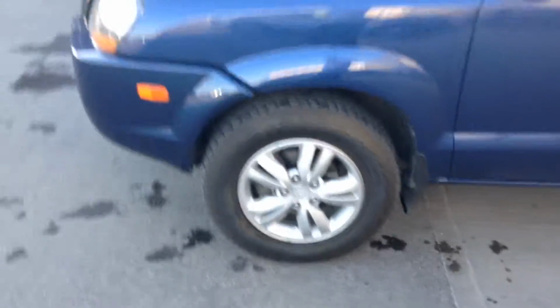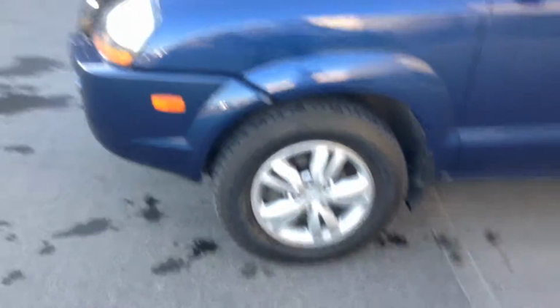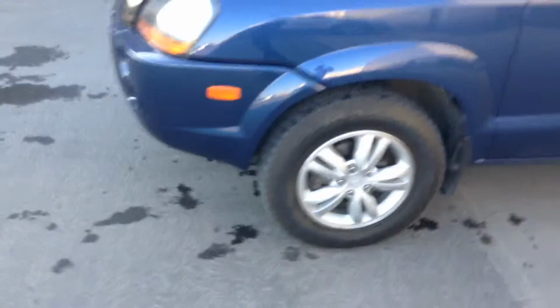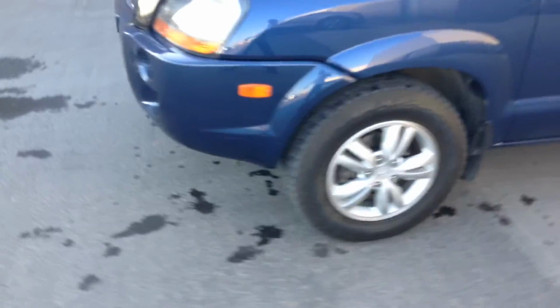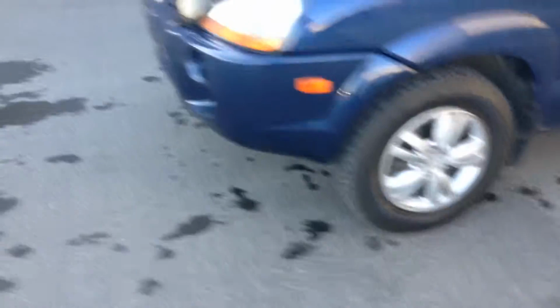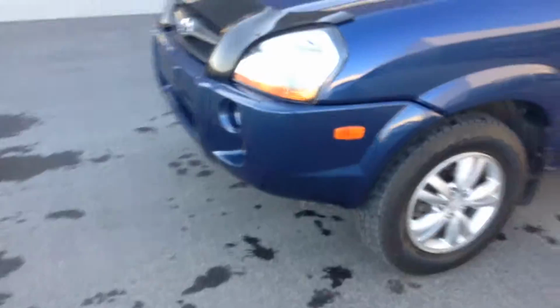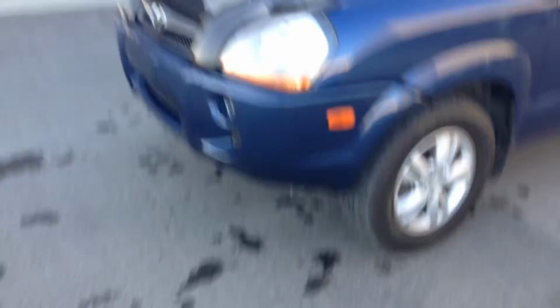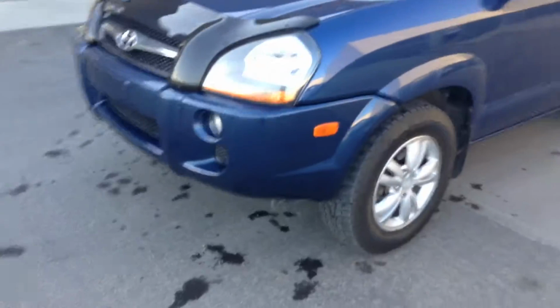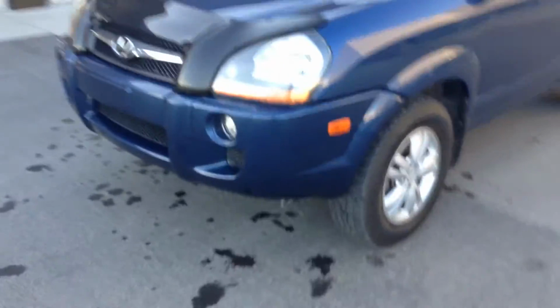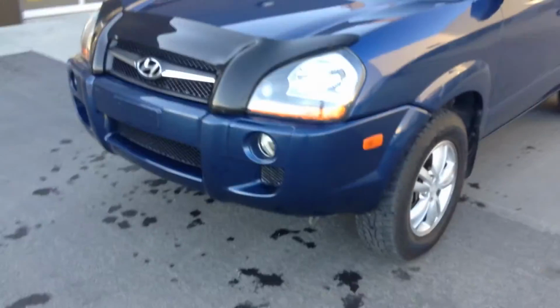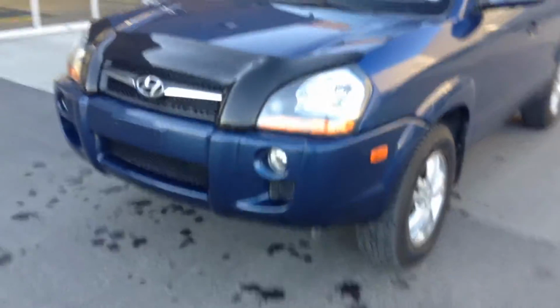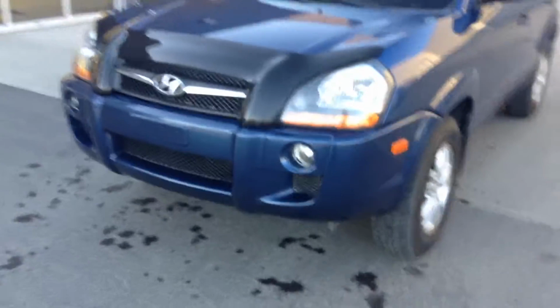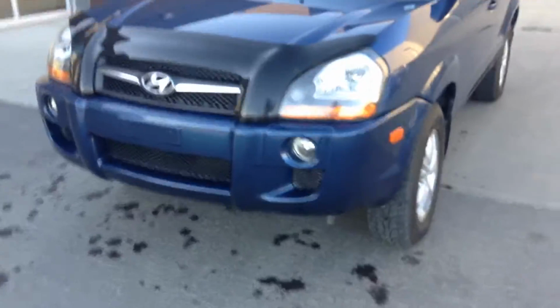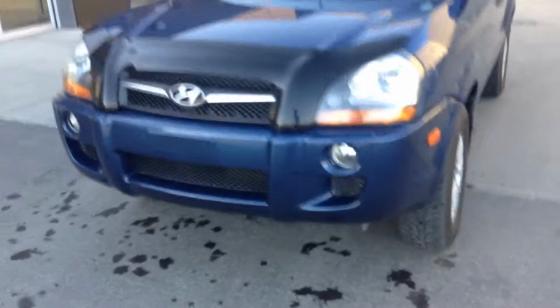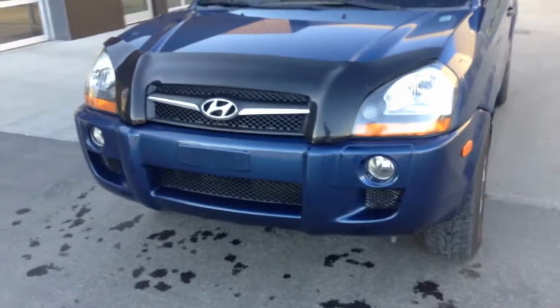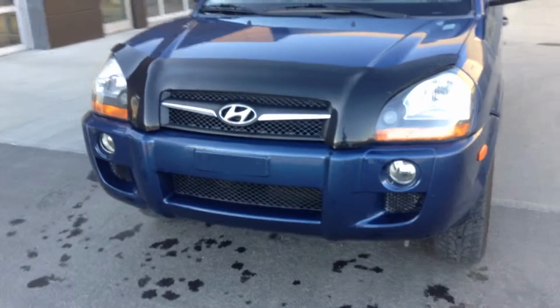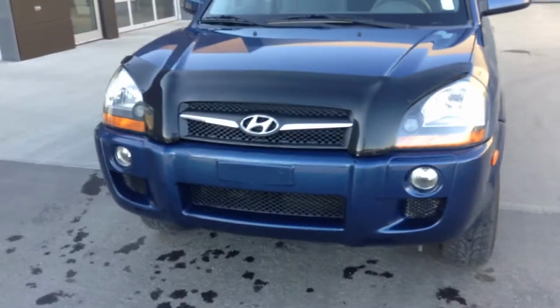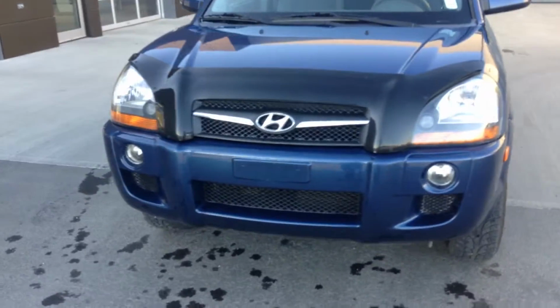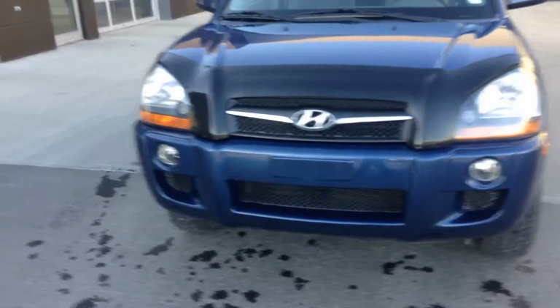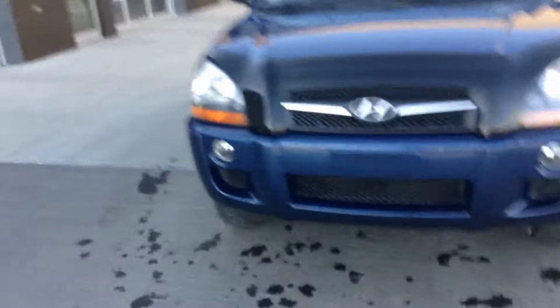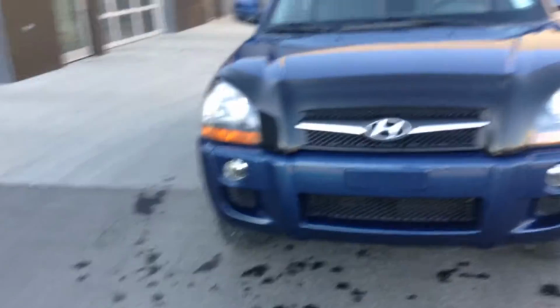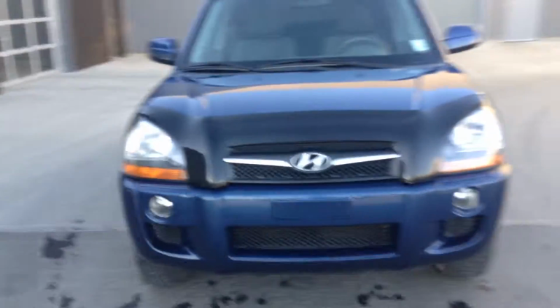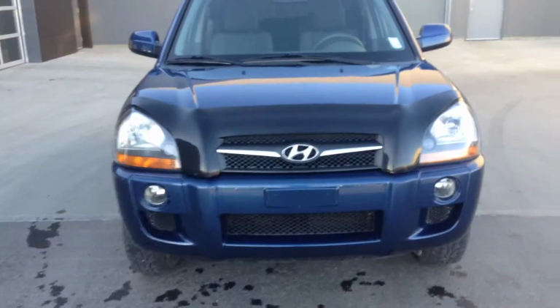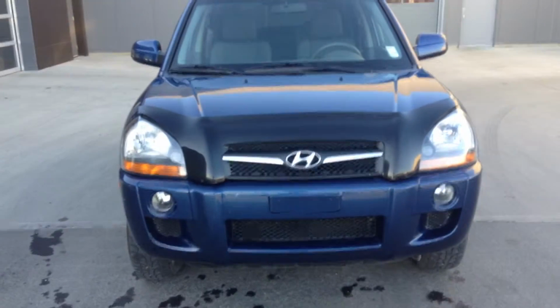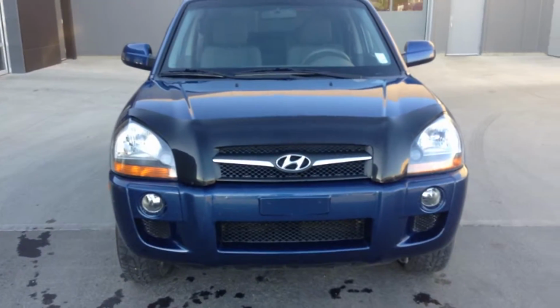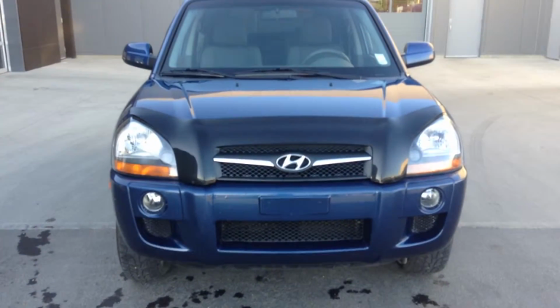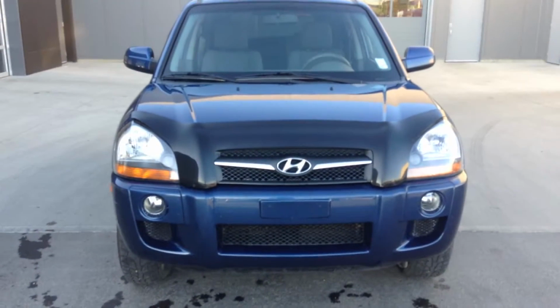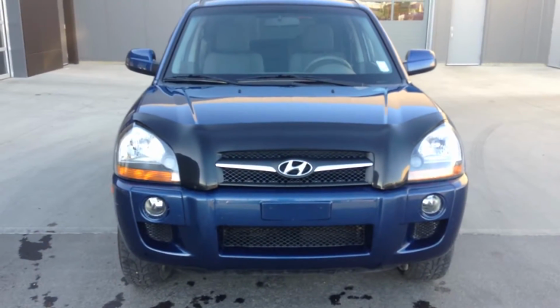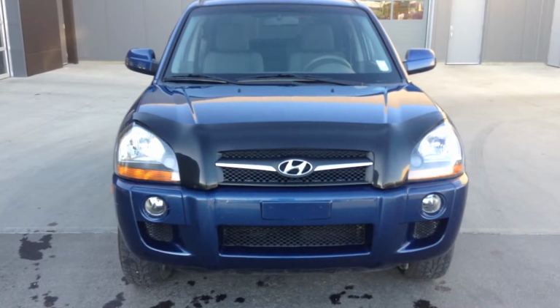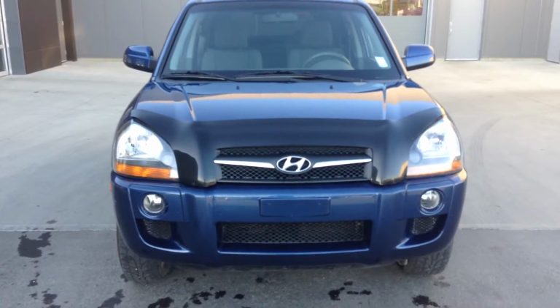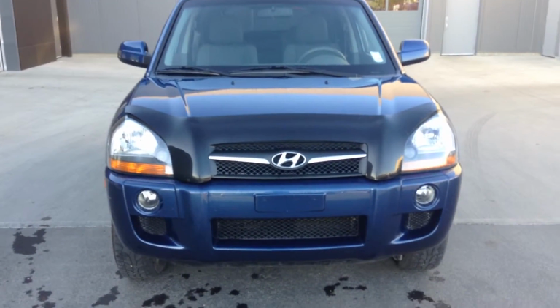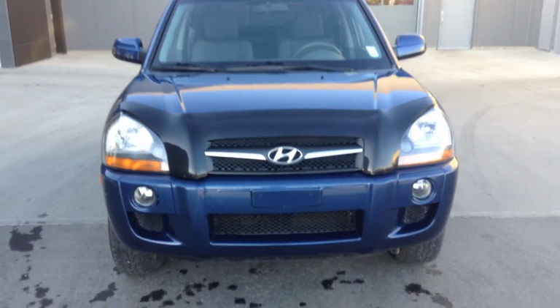Thanks again, this is Jordan here from River City Hyundai. Give us a call if you'd like to set up a test drive — 780-371-3700.